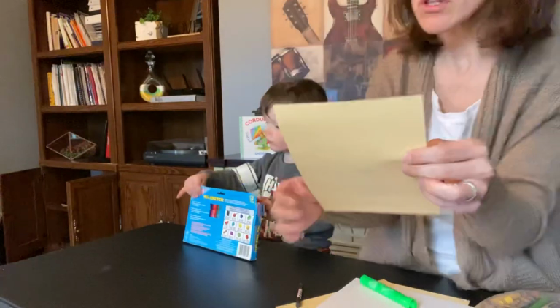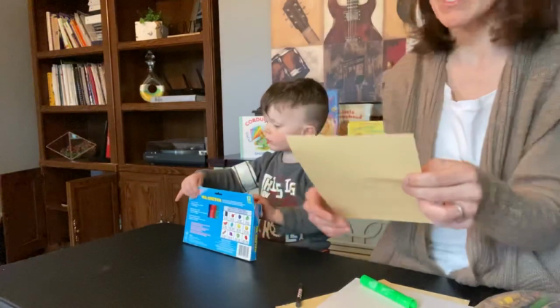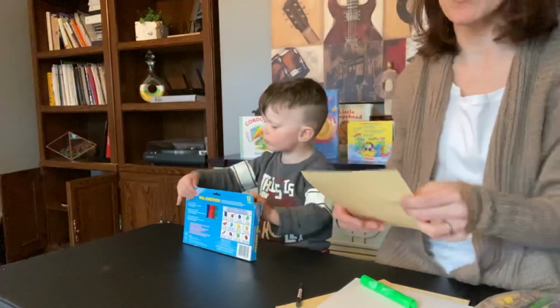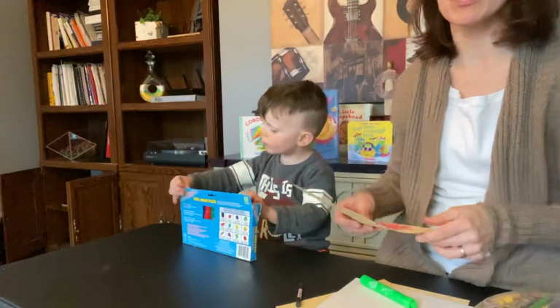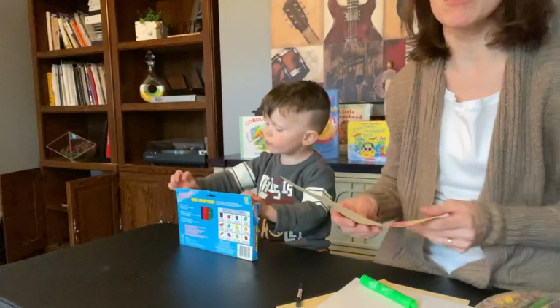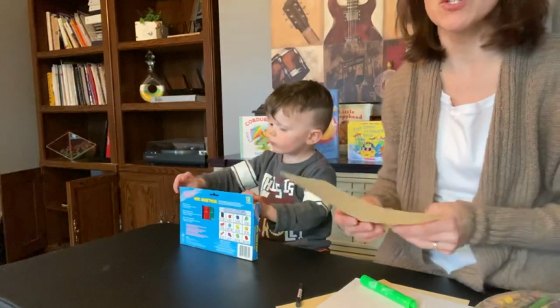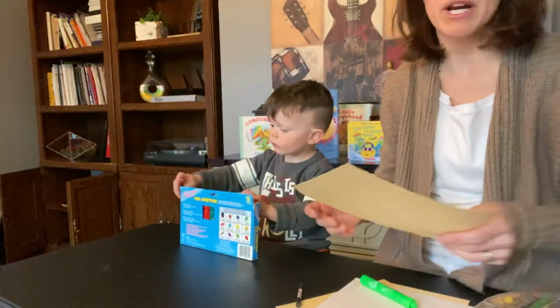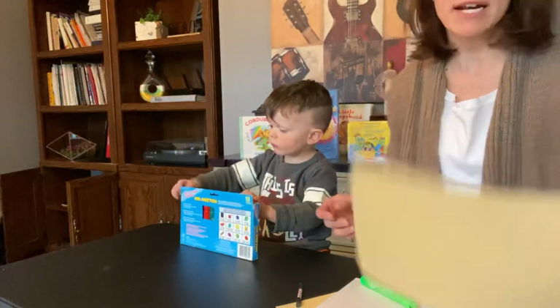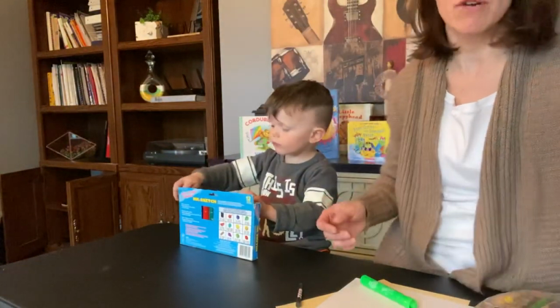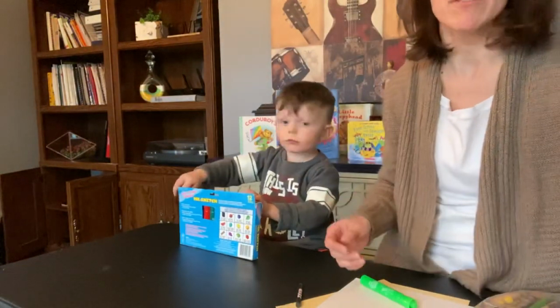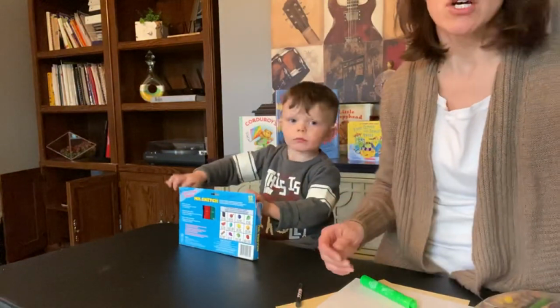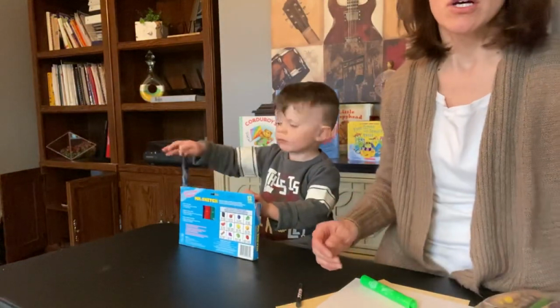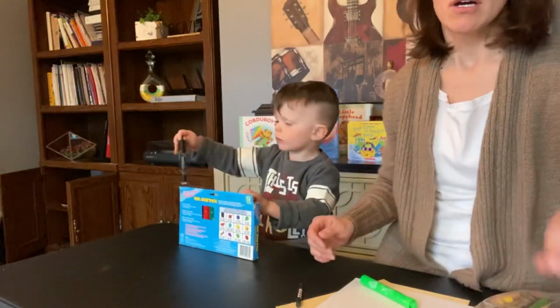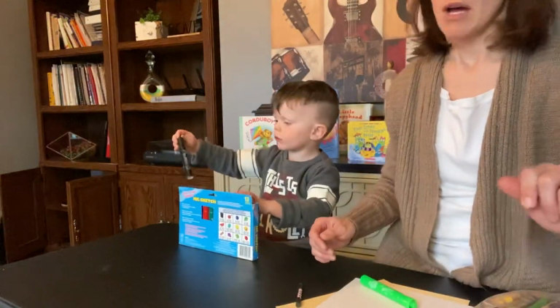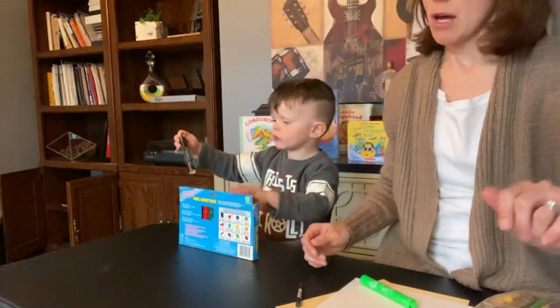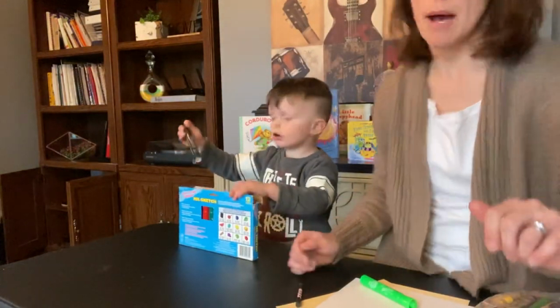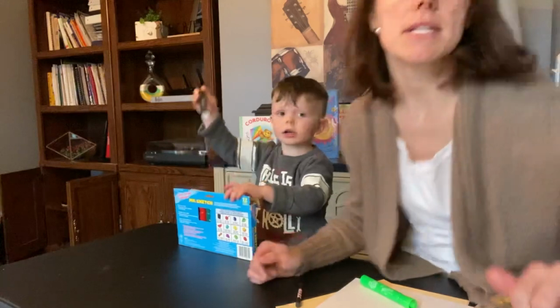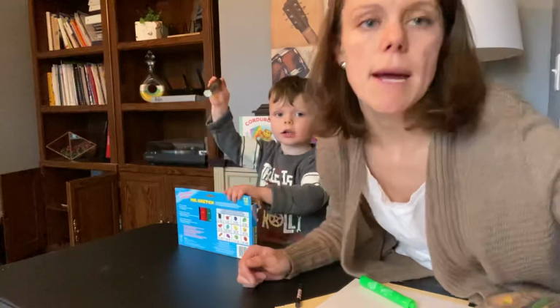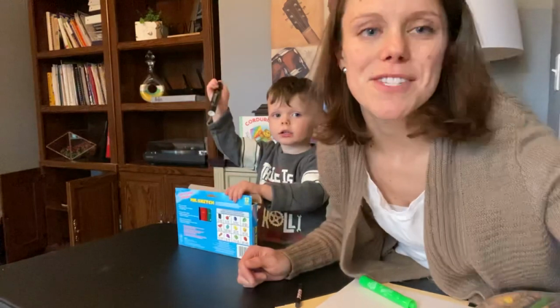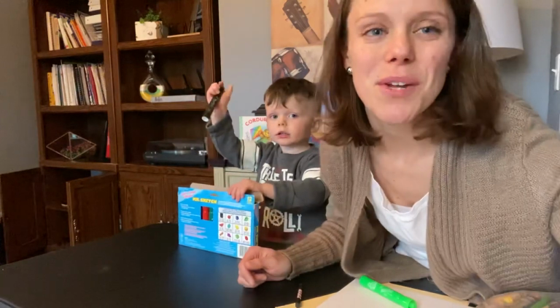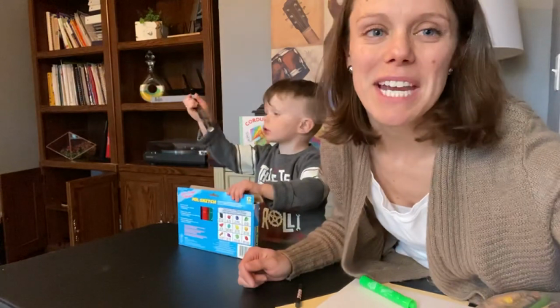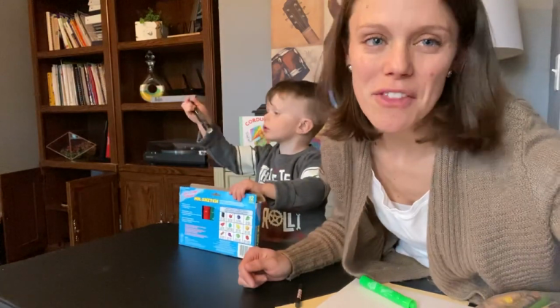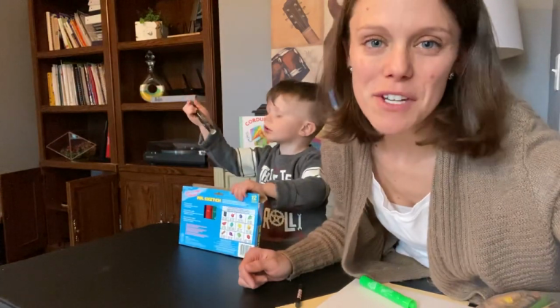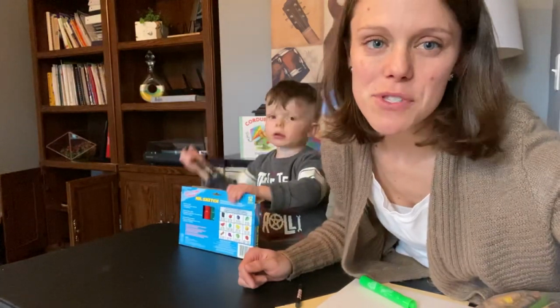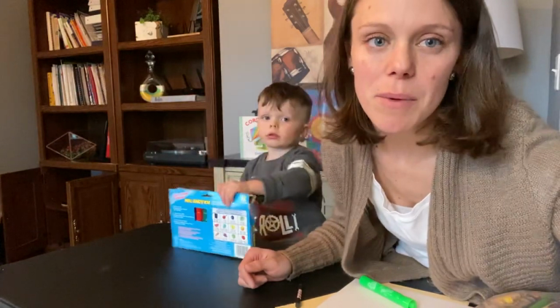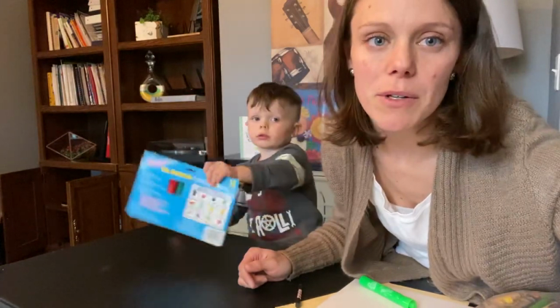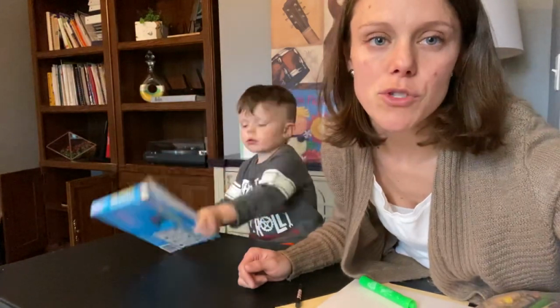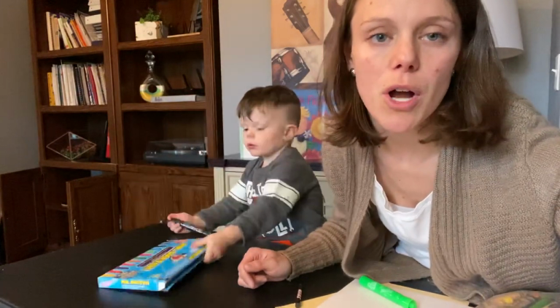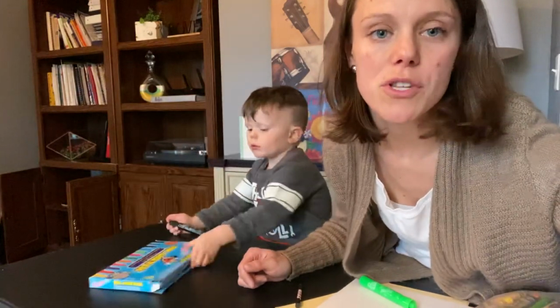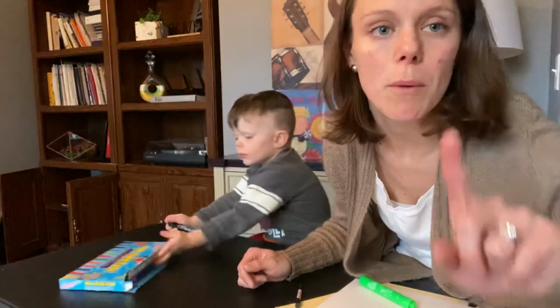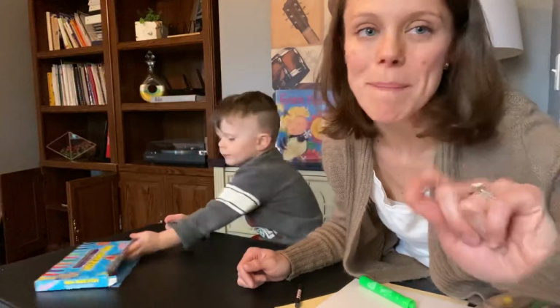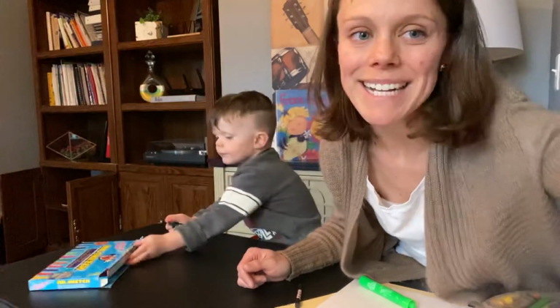All right, we're going to move to our next craft. I'm going to stop this video and add another video so that we don't go too long. So we'll be right back.